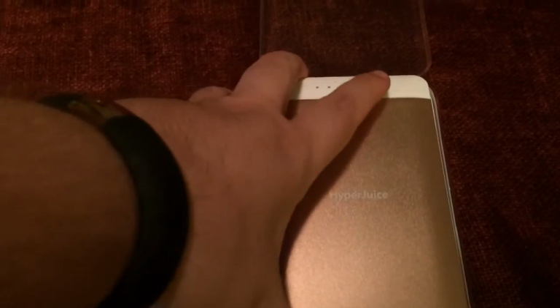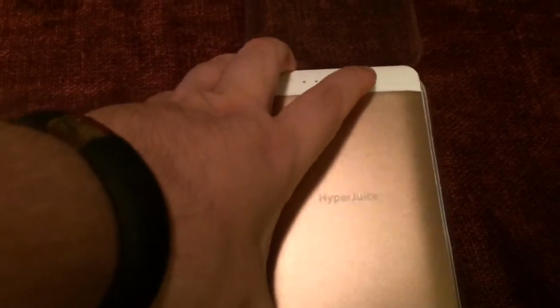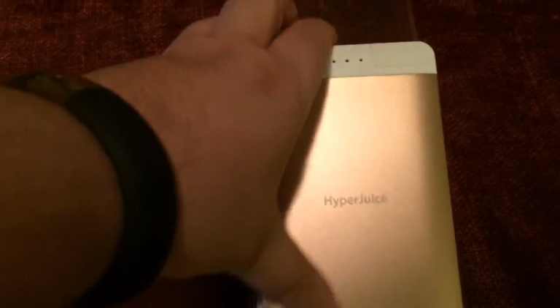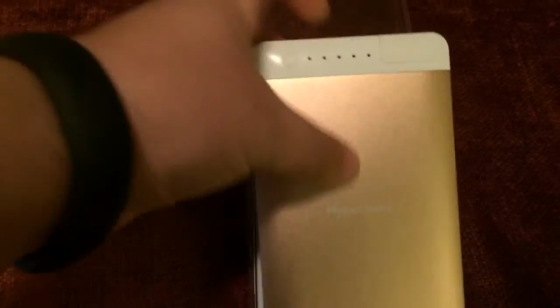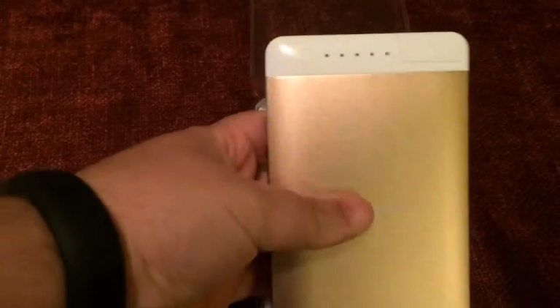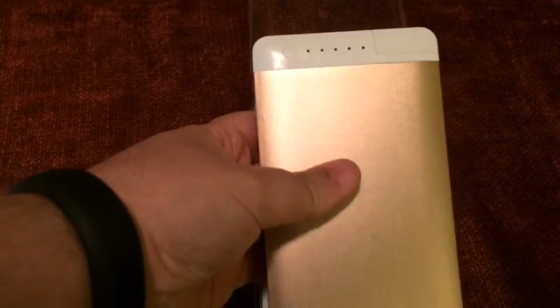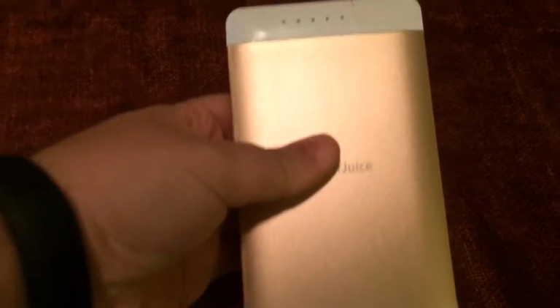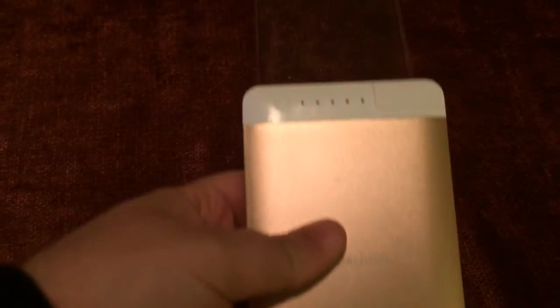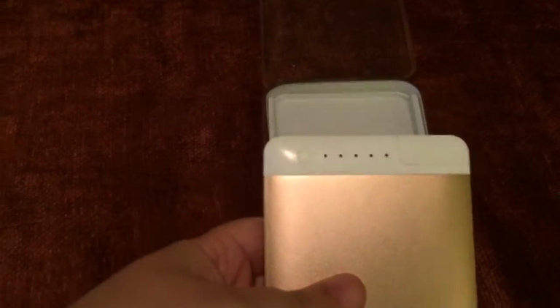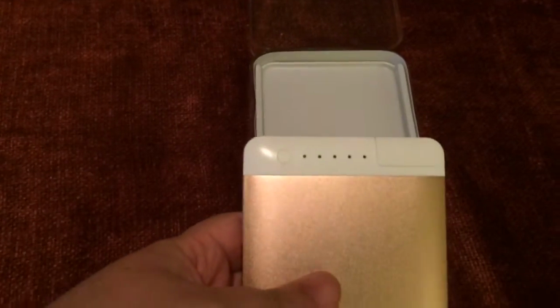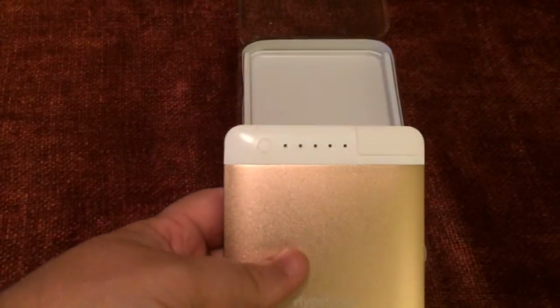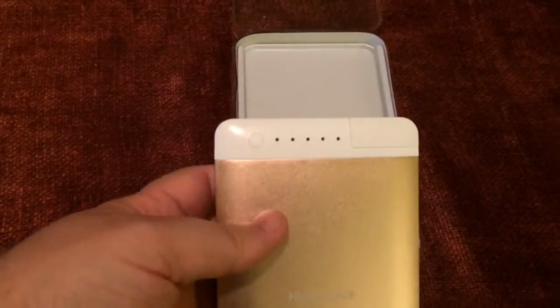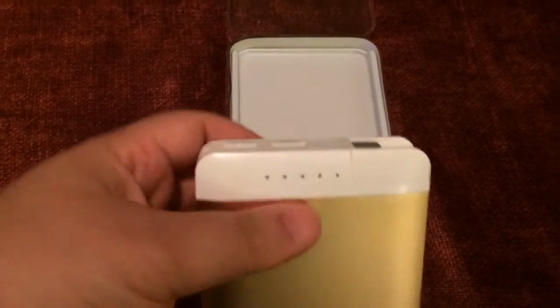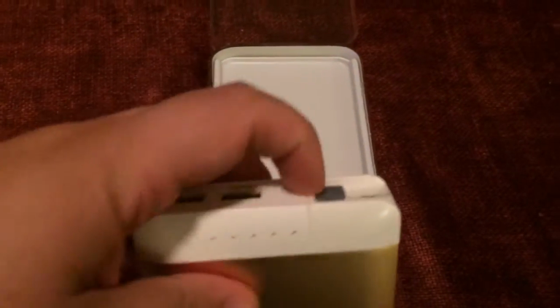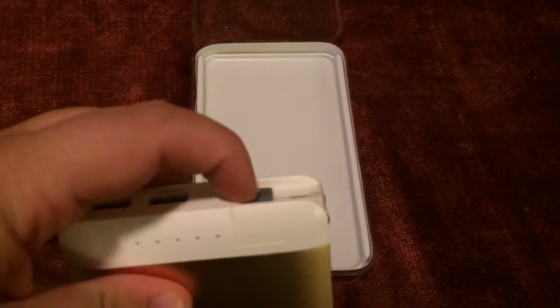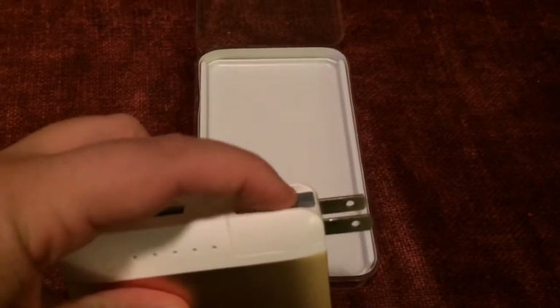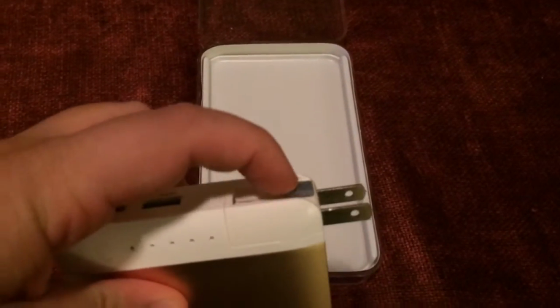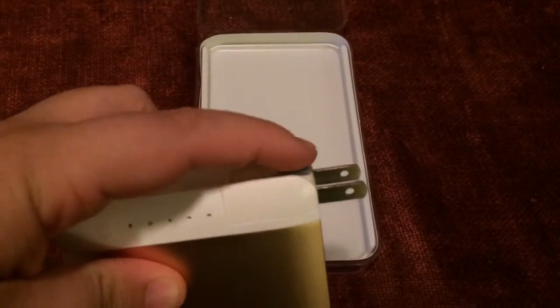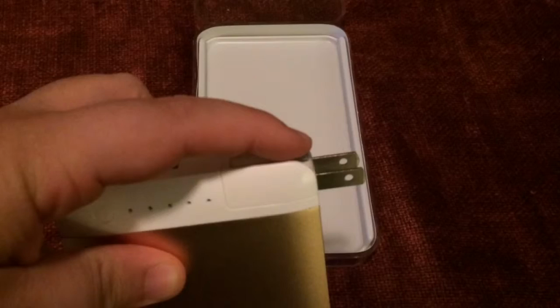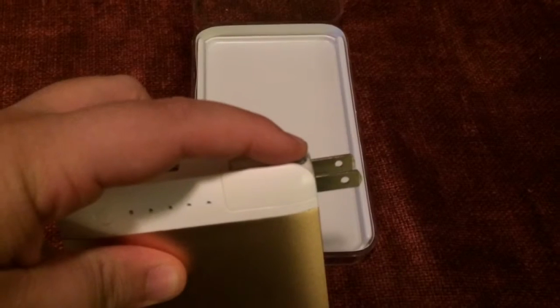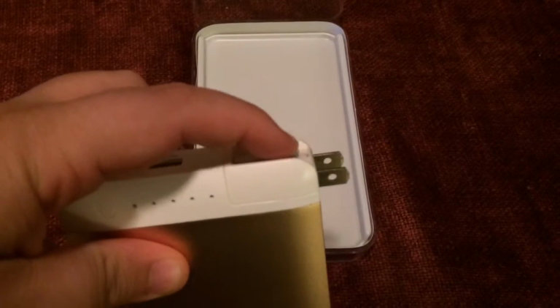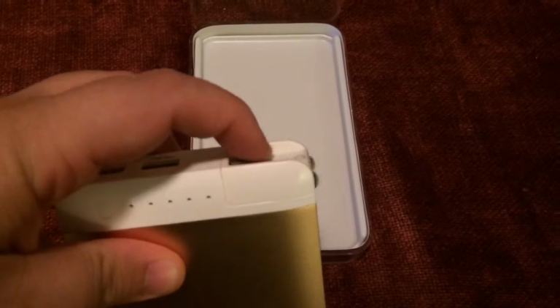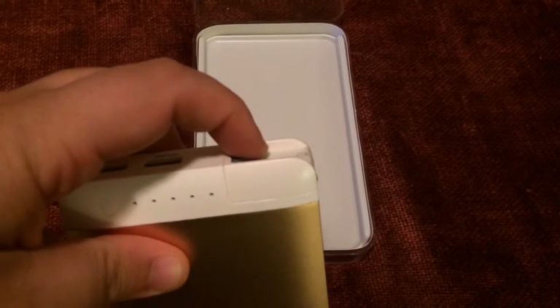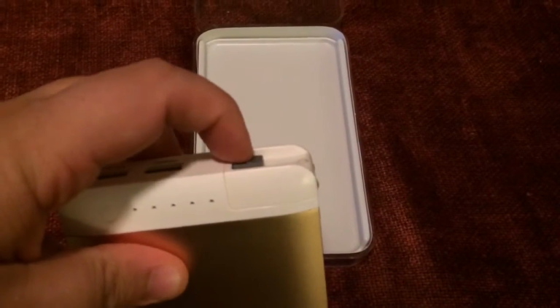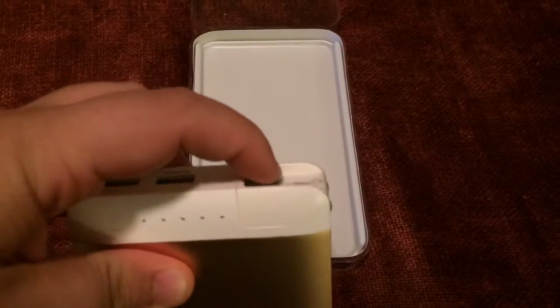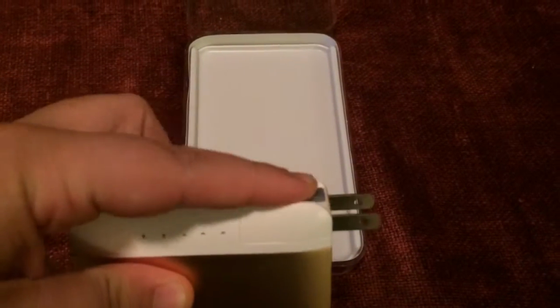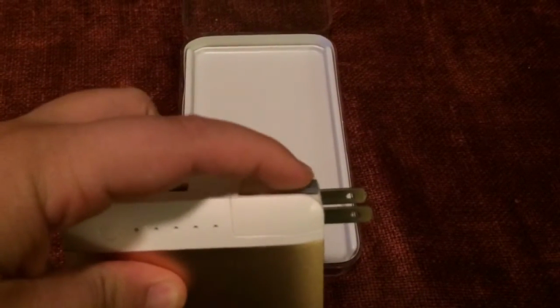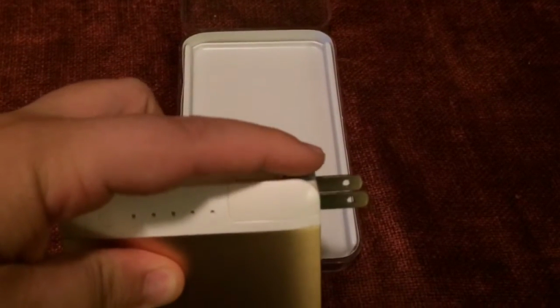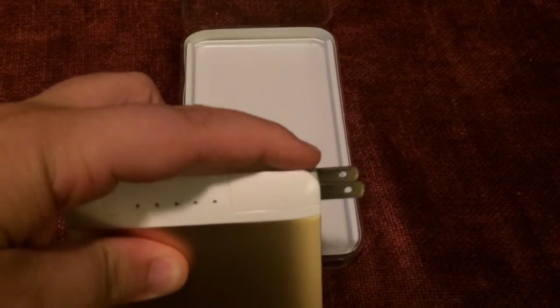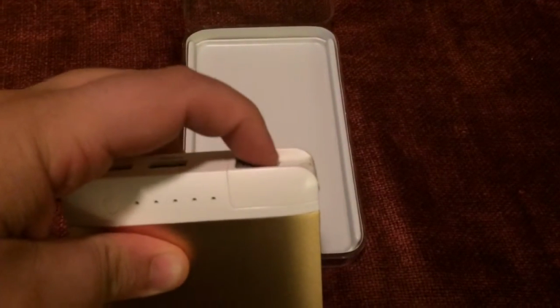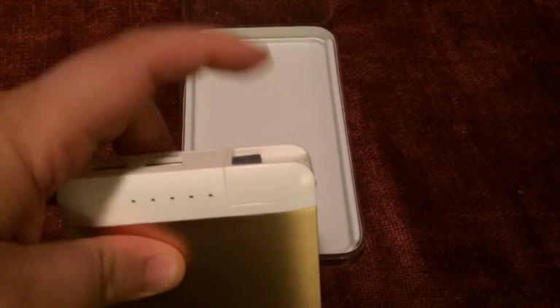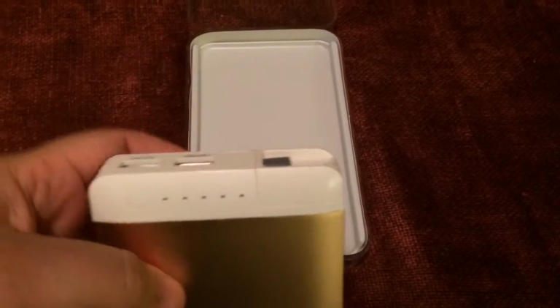Pretty easy to open up. There are no cords that go along with this device, because it has a retractable wall plug. Just like that, you're charging, and just like that it's ready to go.